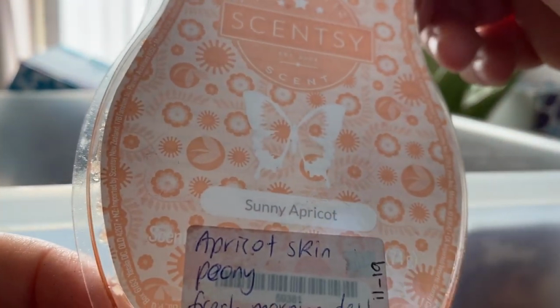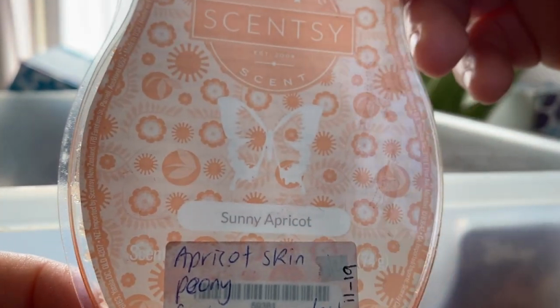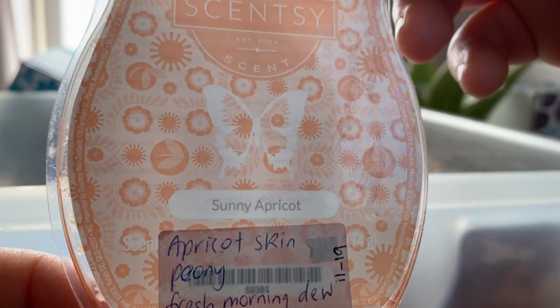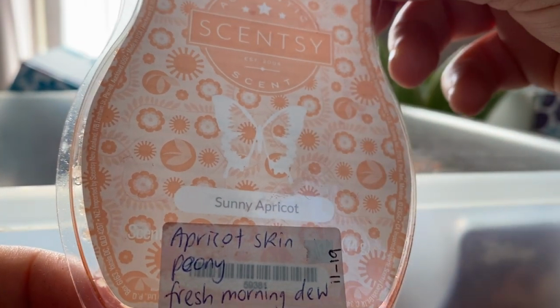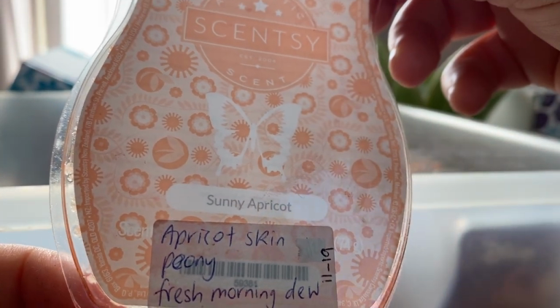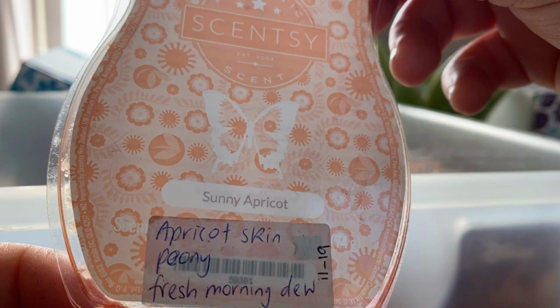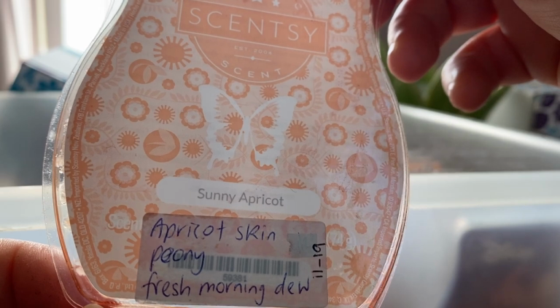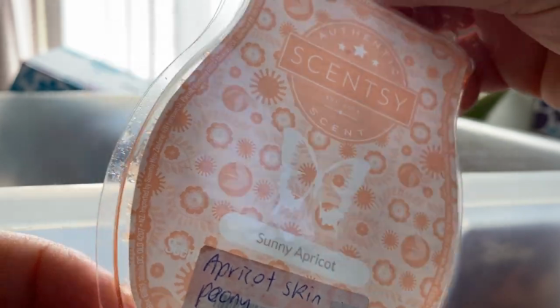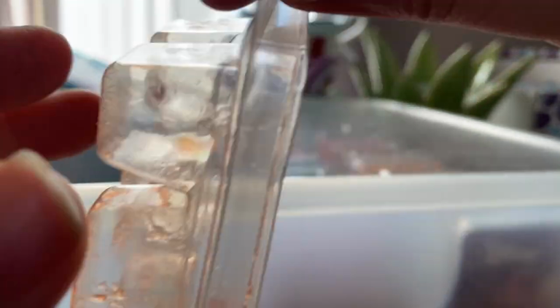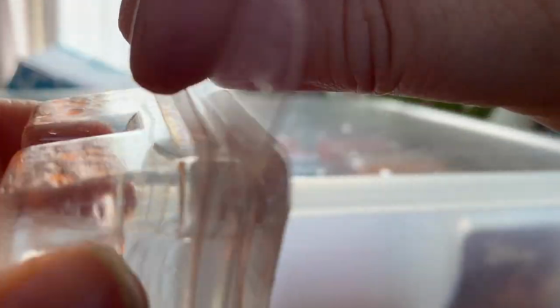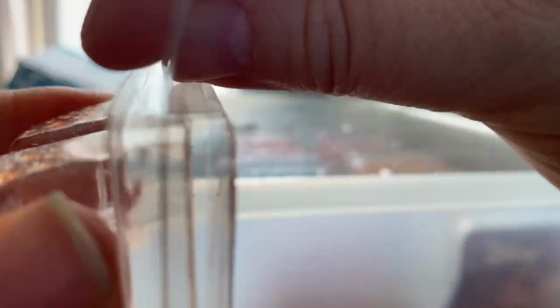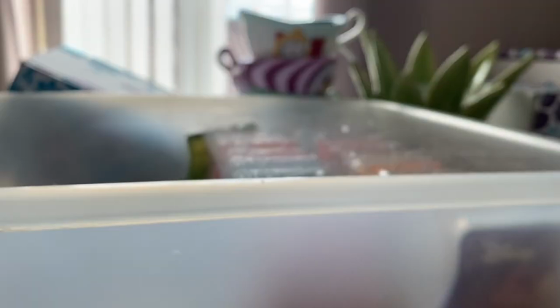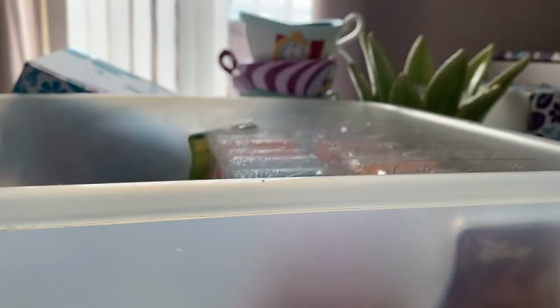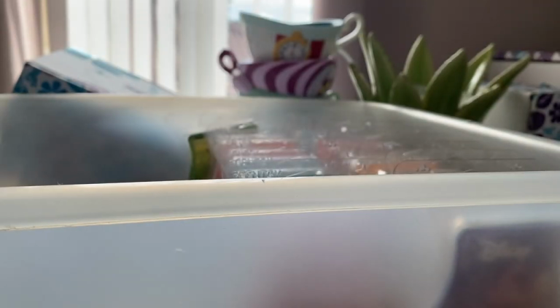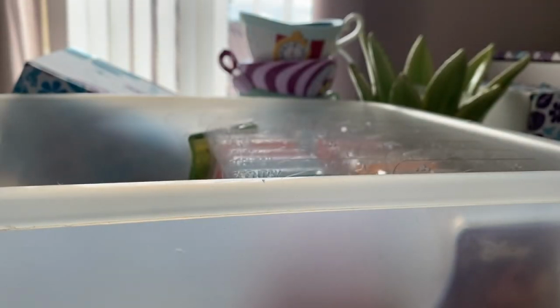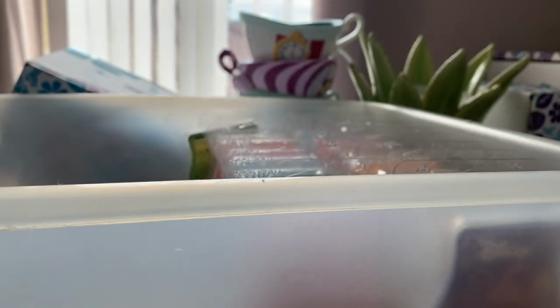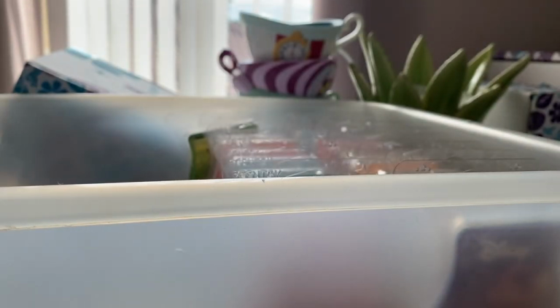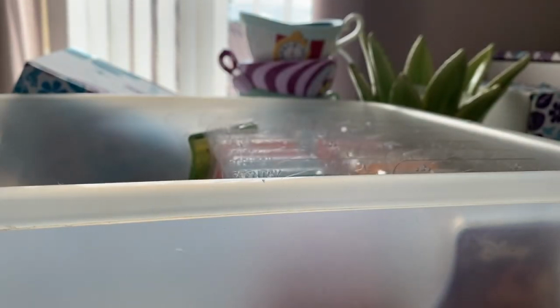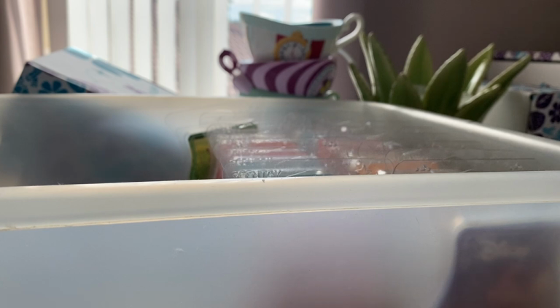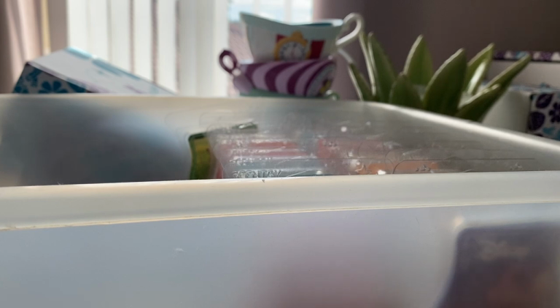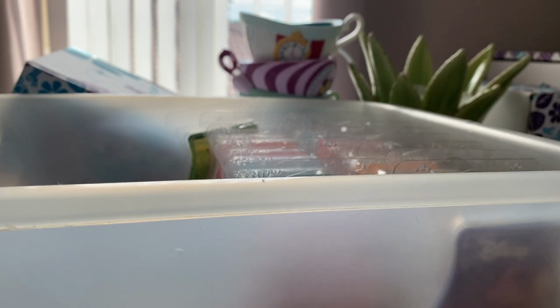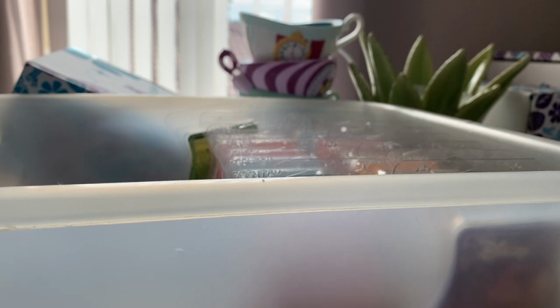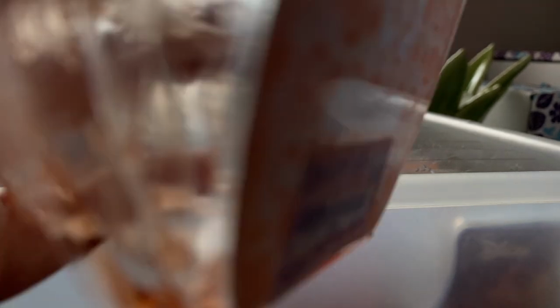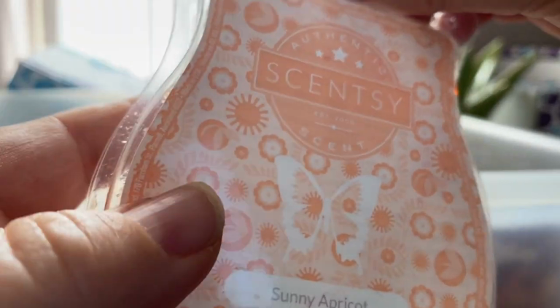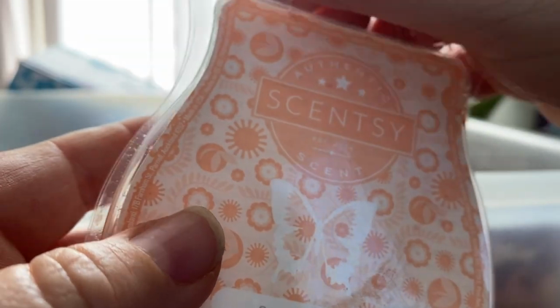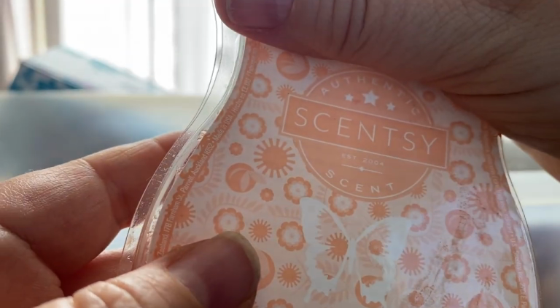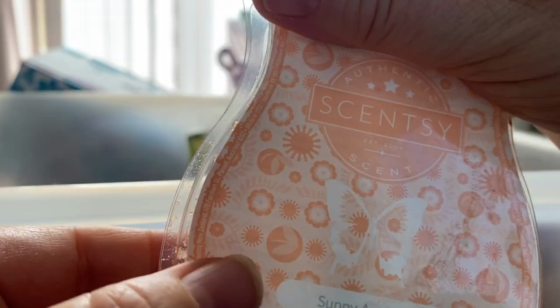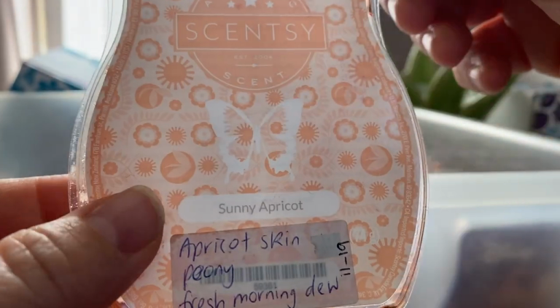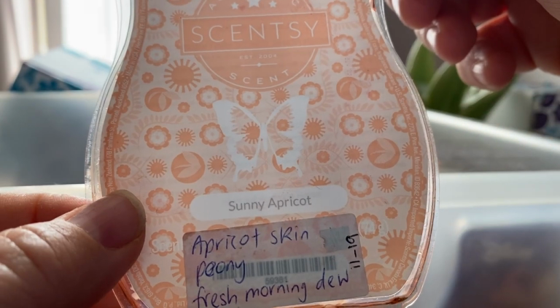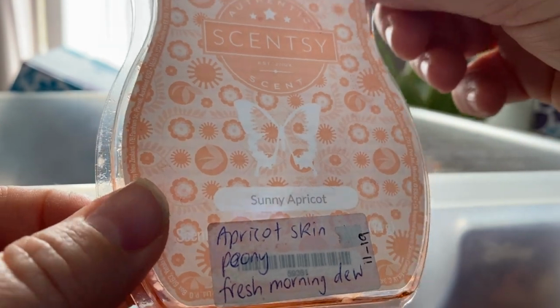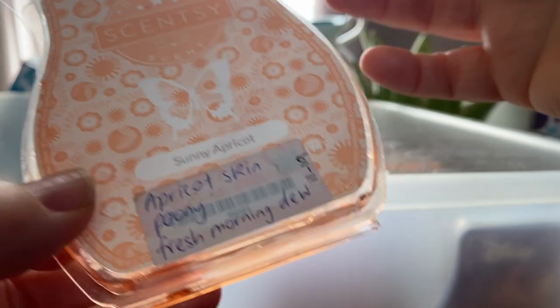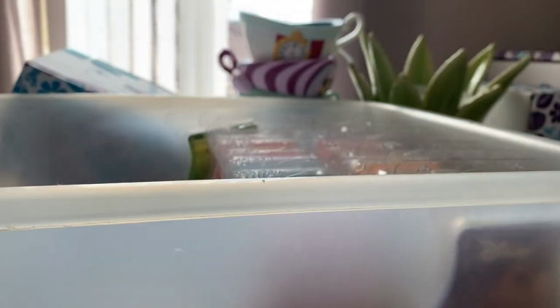Sunny Apricot — apricot skin, peony and fresh morning dew. It's quite floral, floral with a bit of apricot — like a fruity floral. Nice.